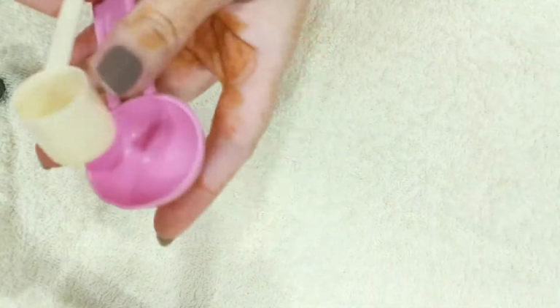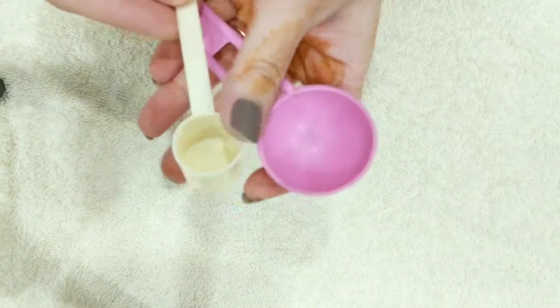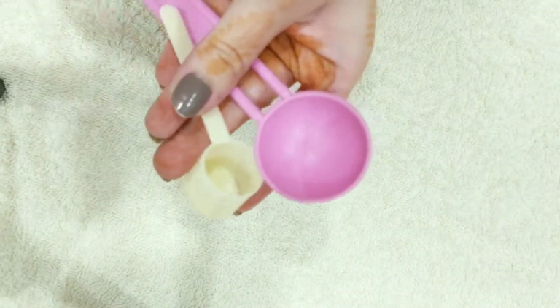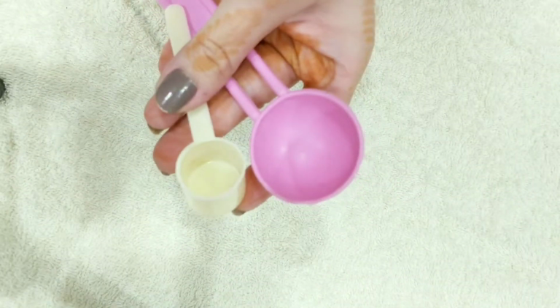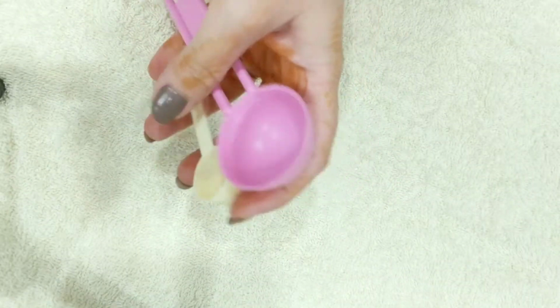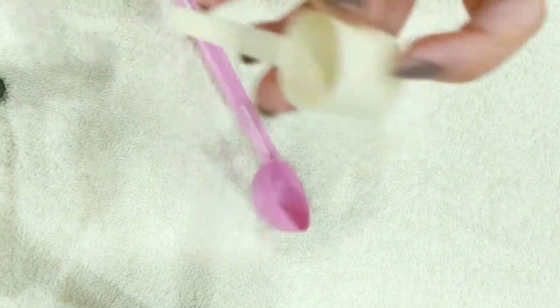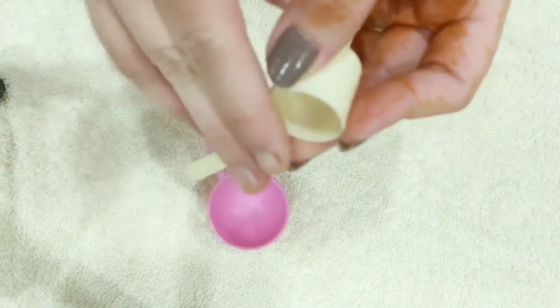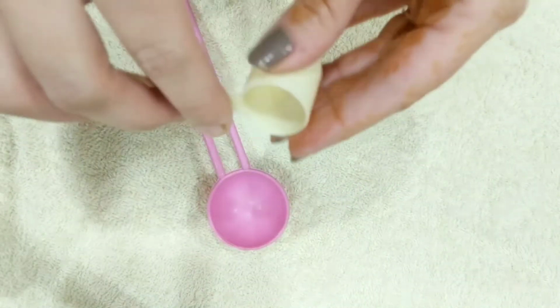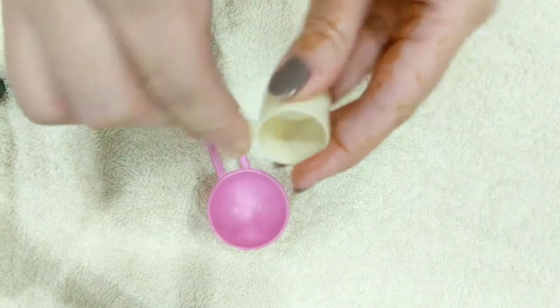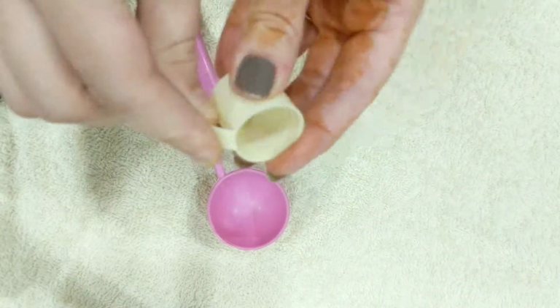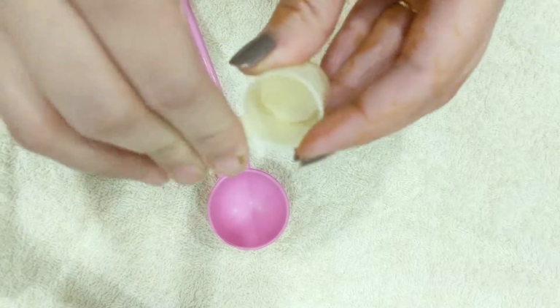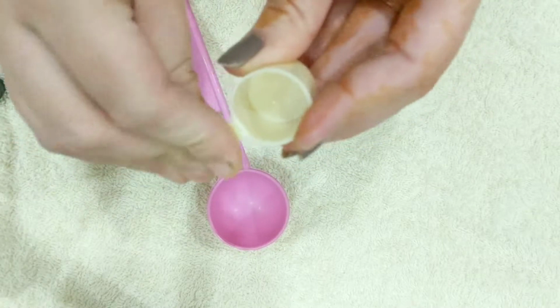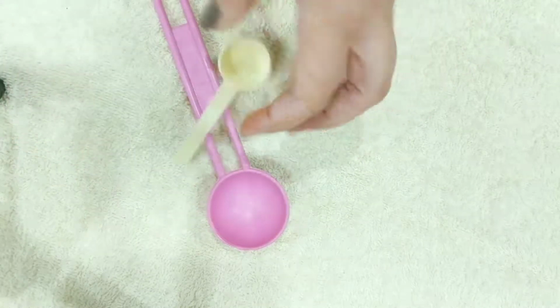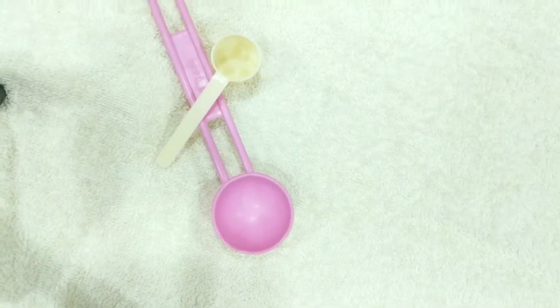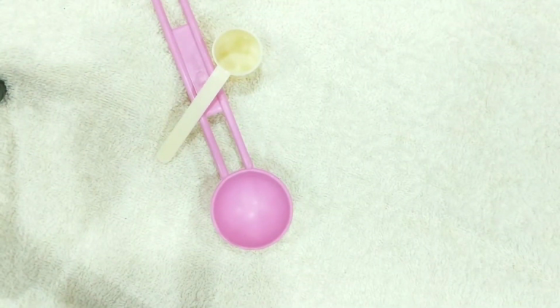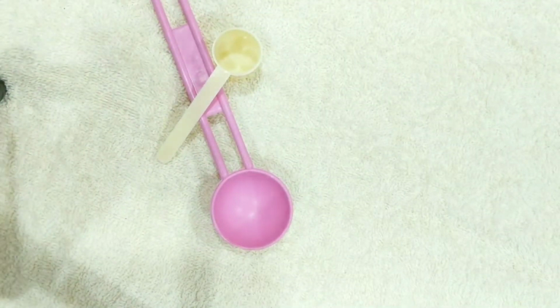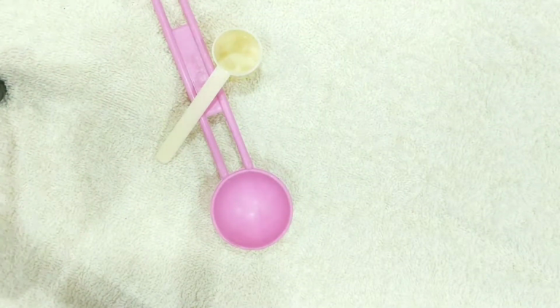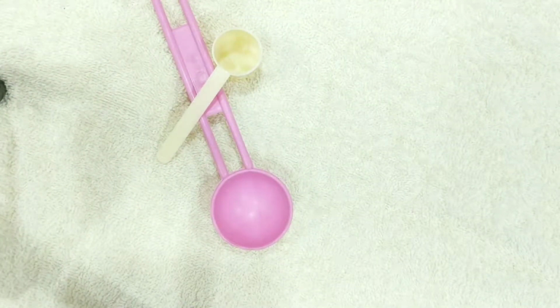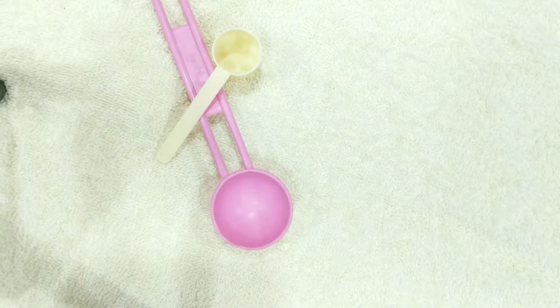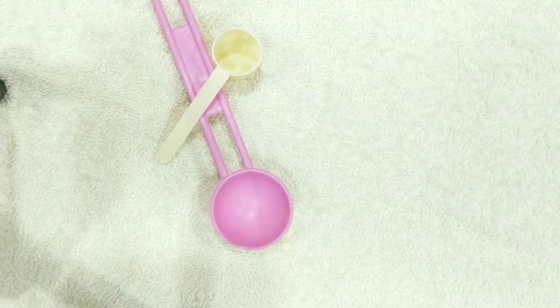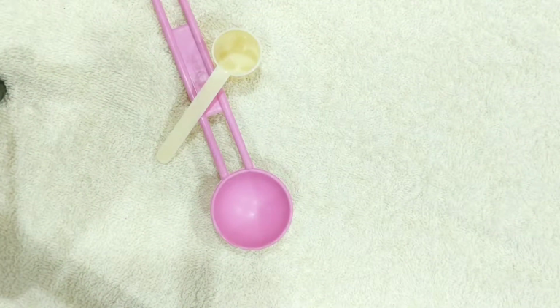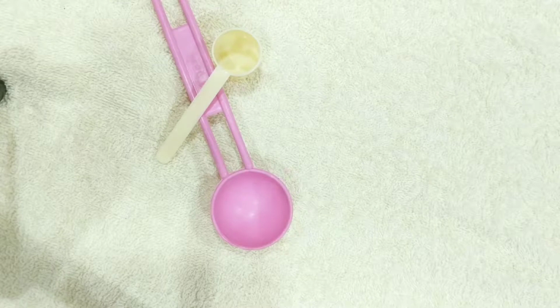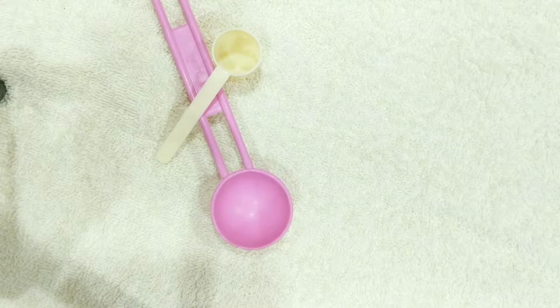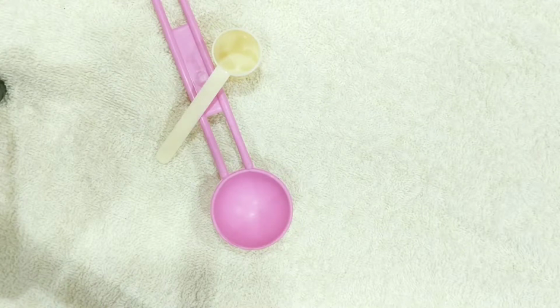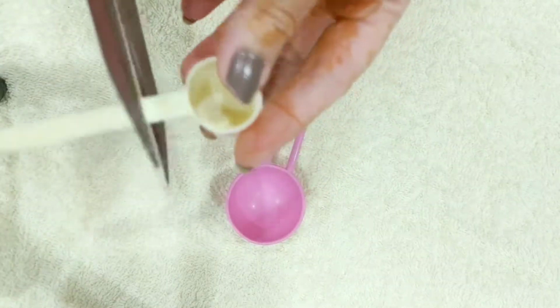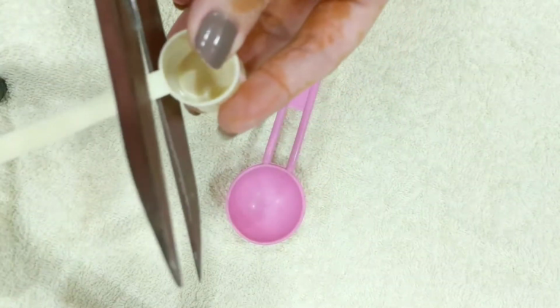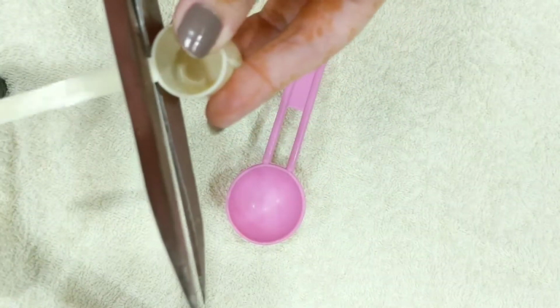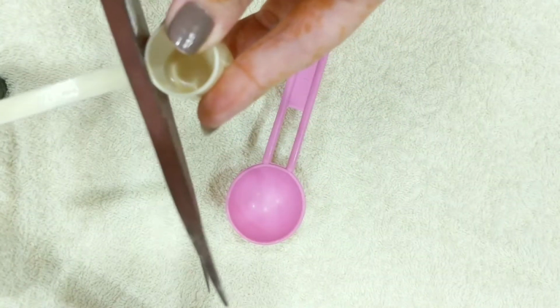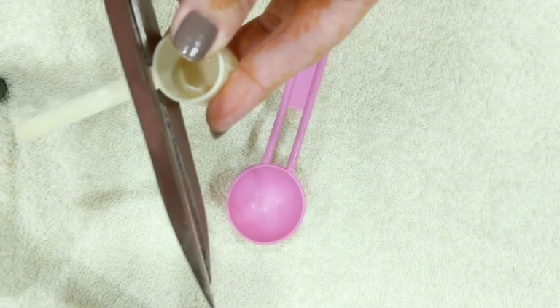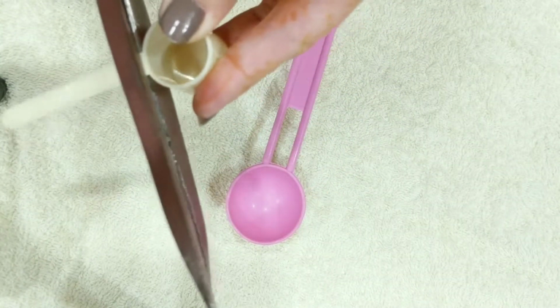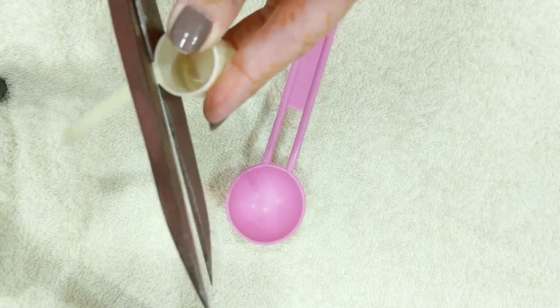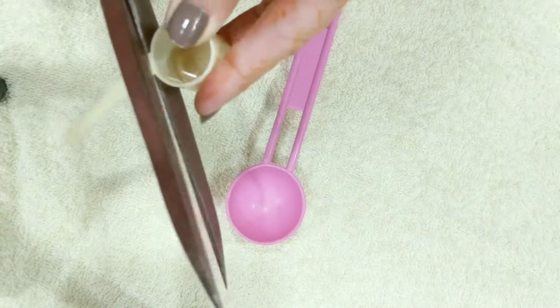Now you can take a spoon and cut their holders. I am using scissors to cut.